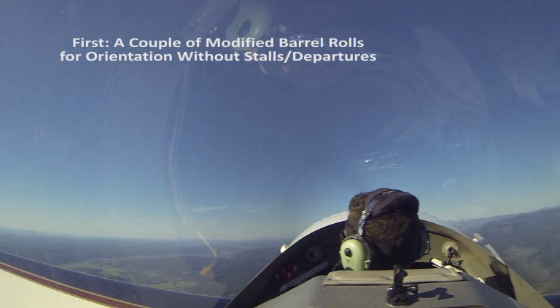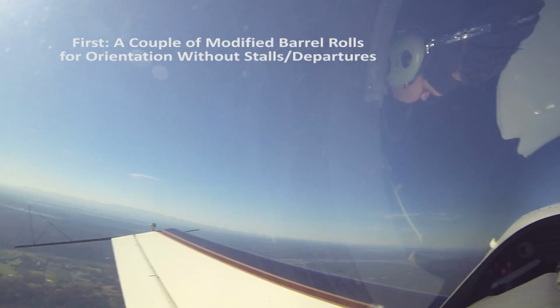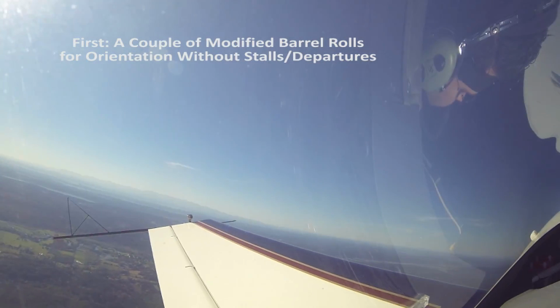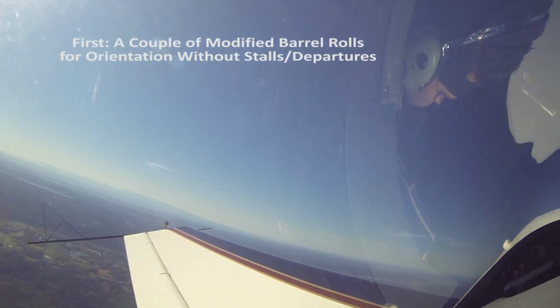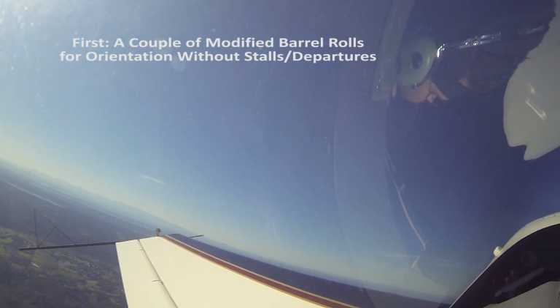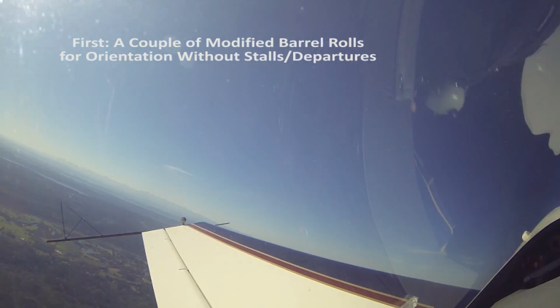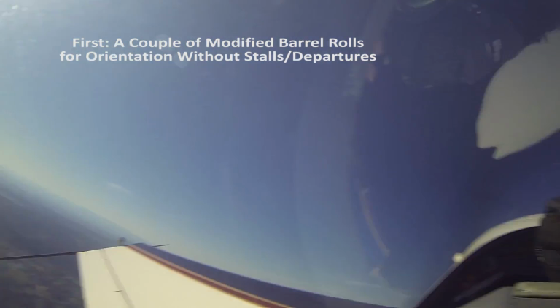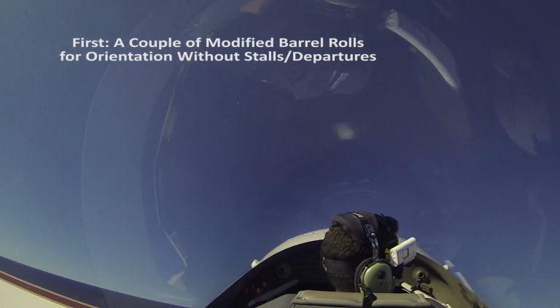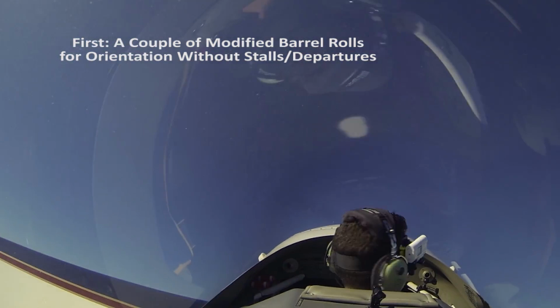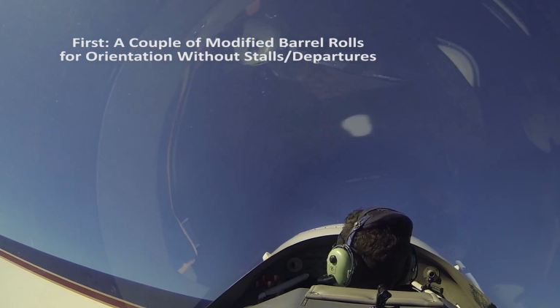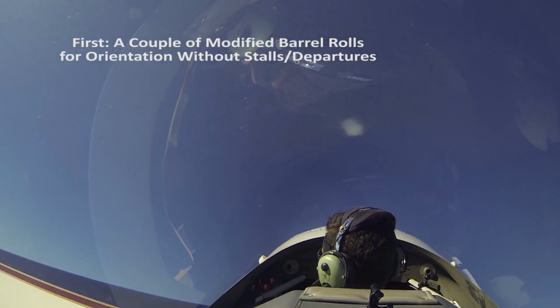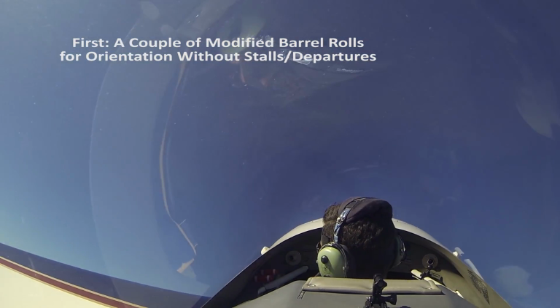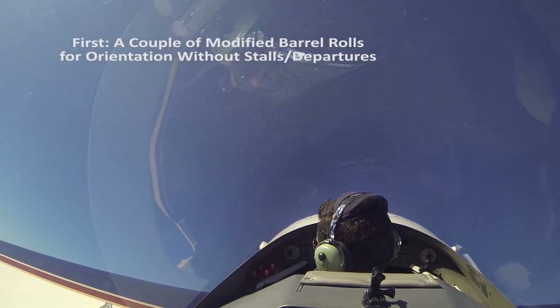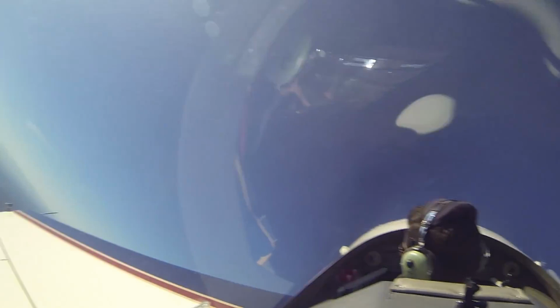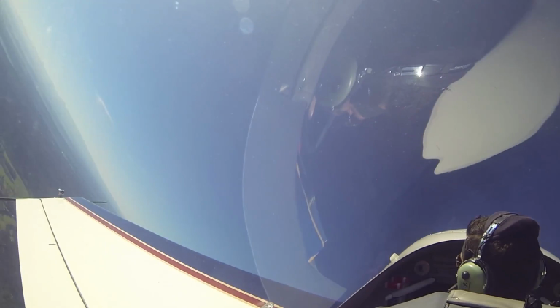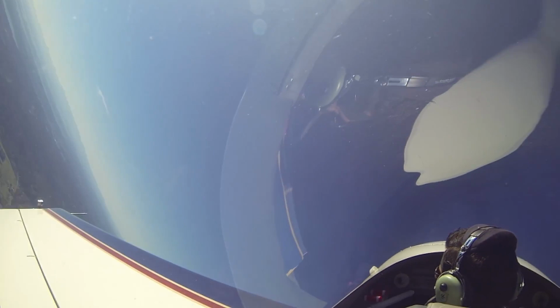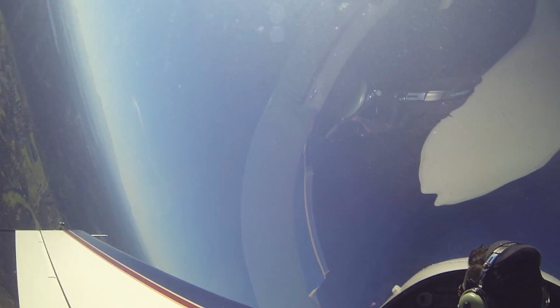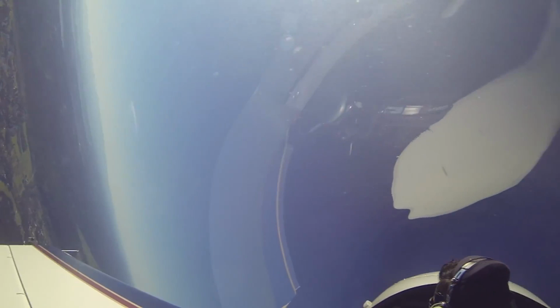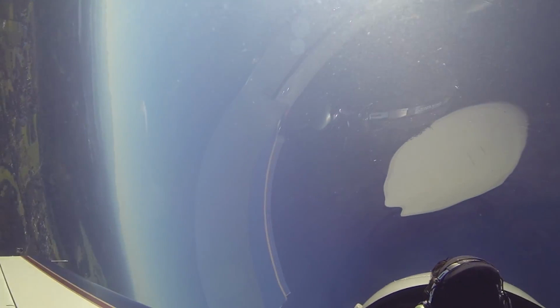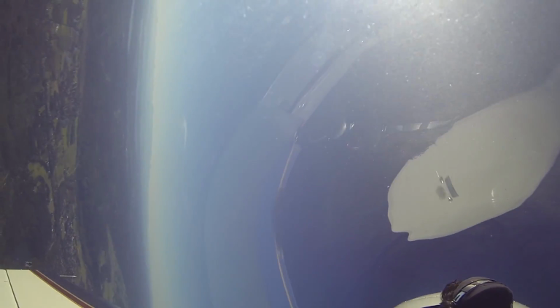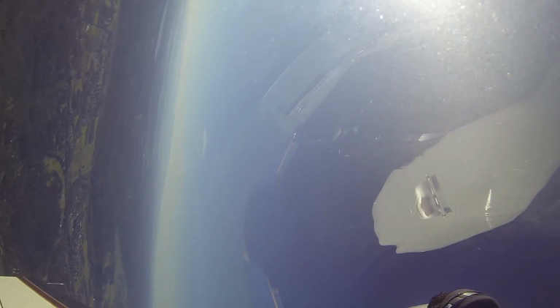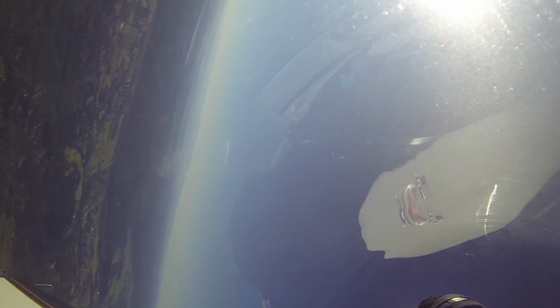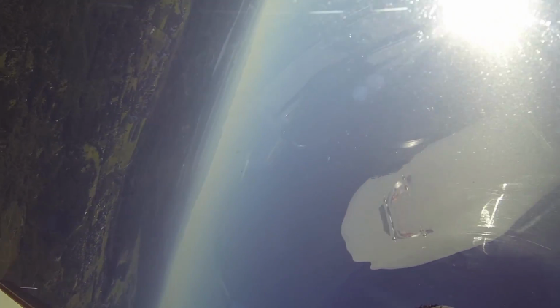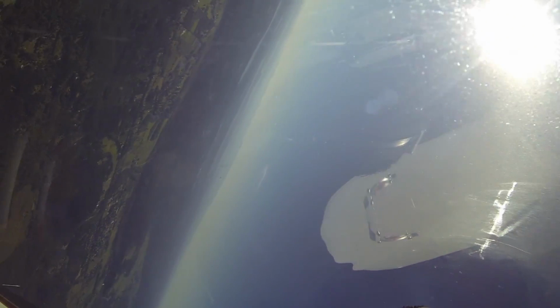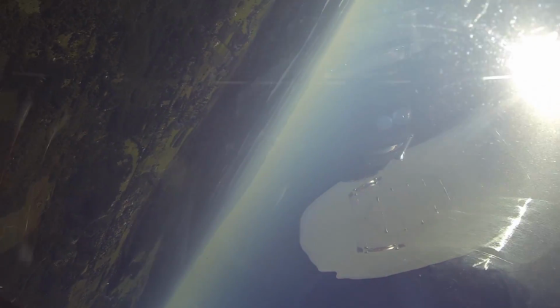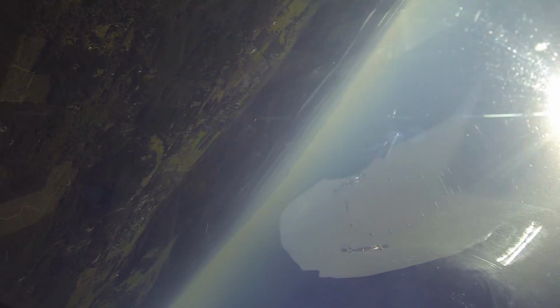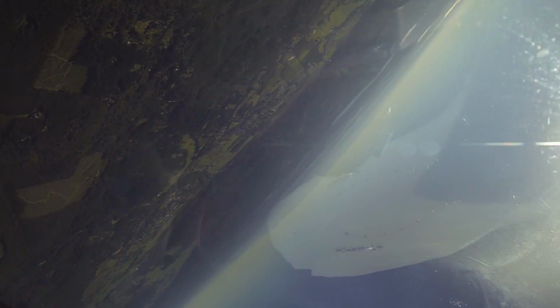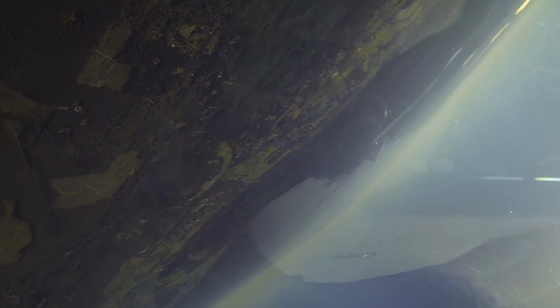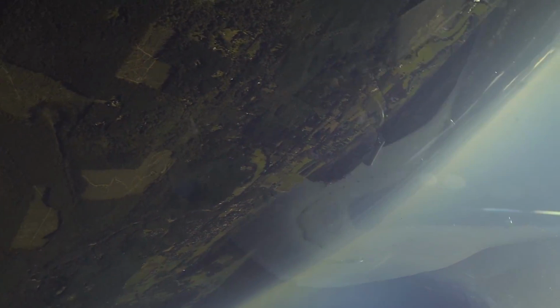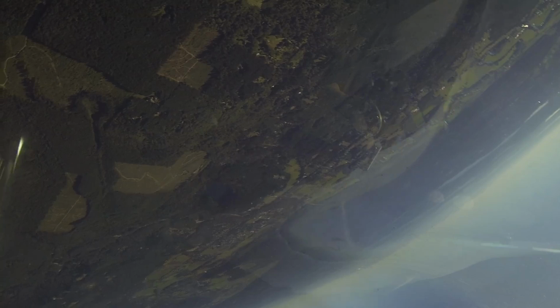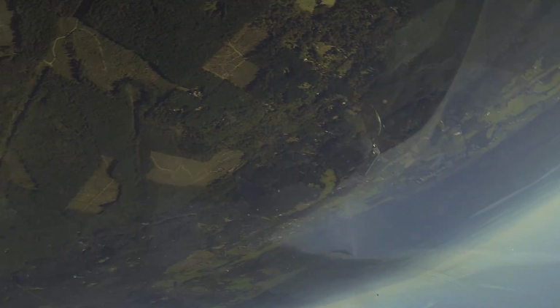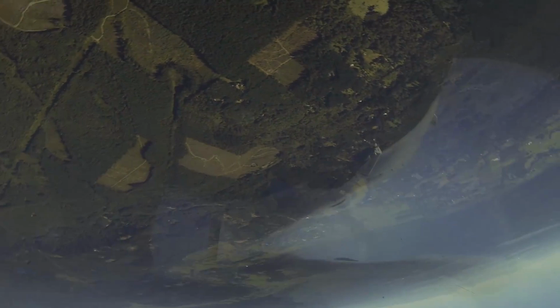Cross check your wings for 45 — you're not quite there yet, now you're there. Start the roll, start pulling, keep pulling, just a little tiny bit of aileron, keep pulling, keep pulling. Now relax the pull, relax the pull — let it float over the top.